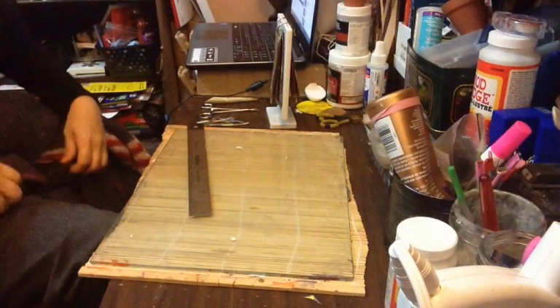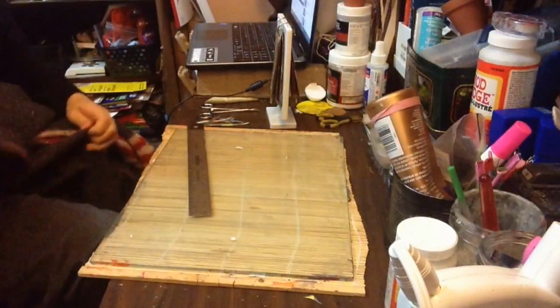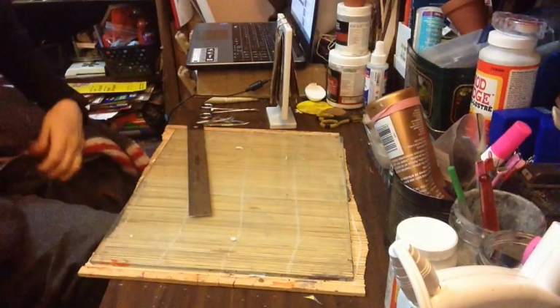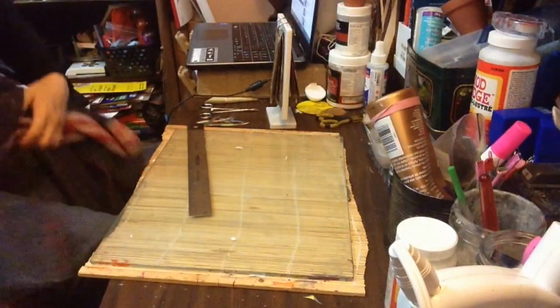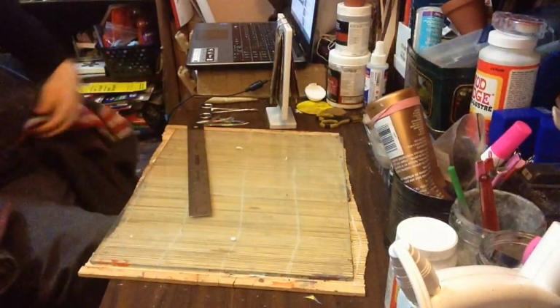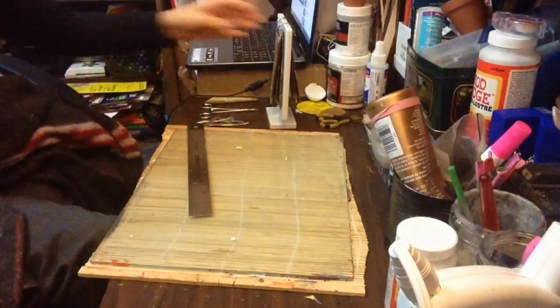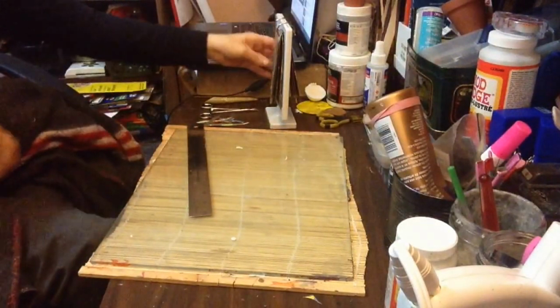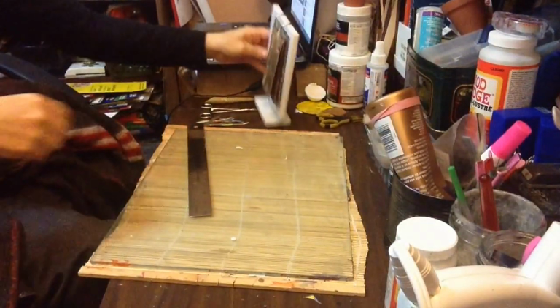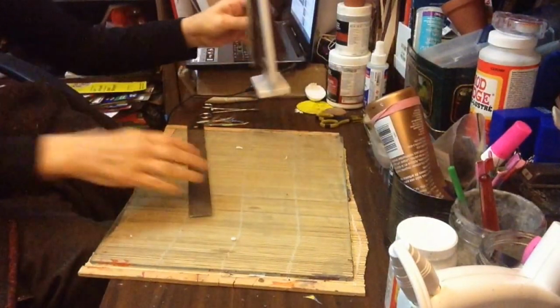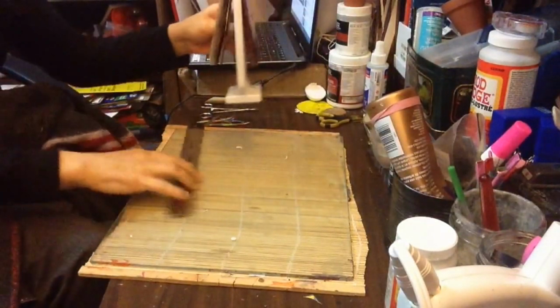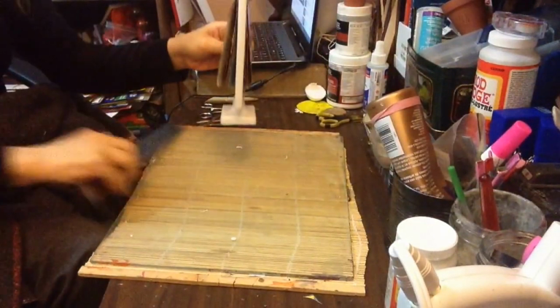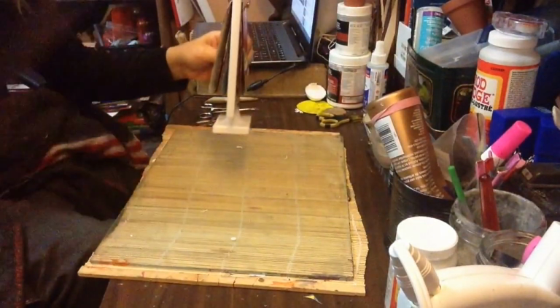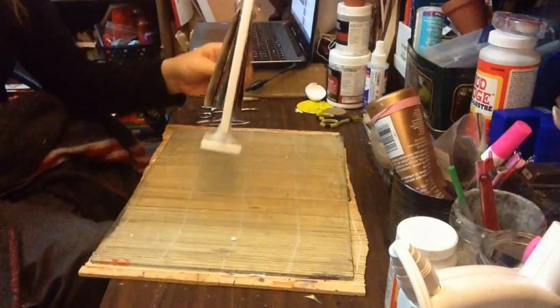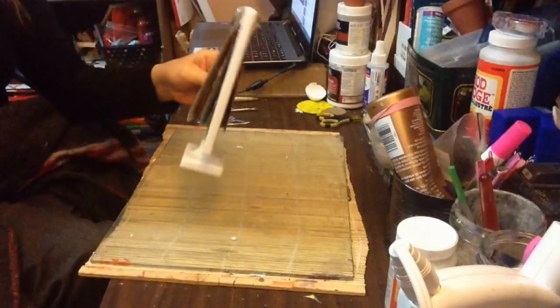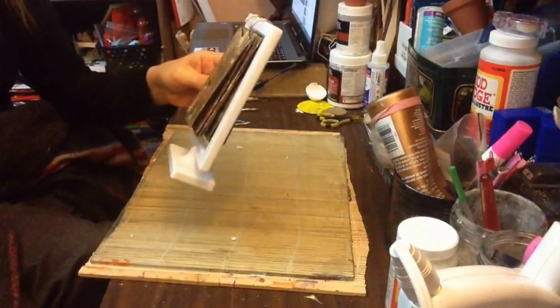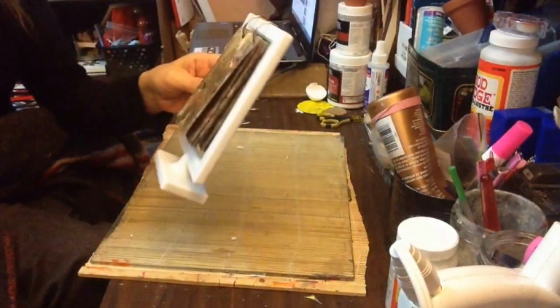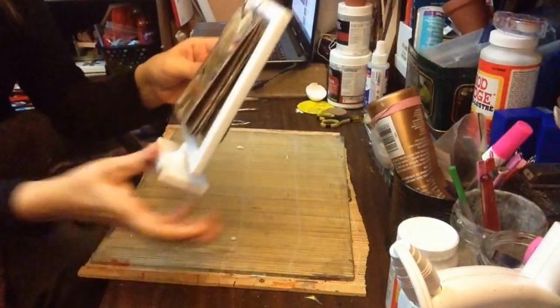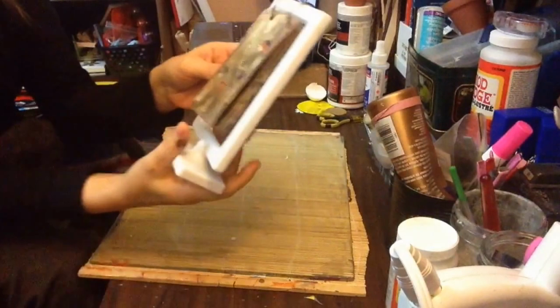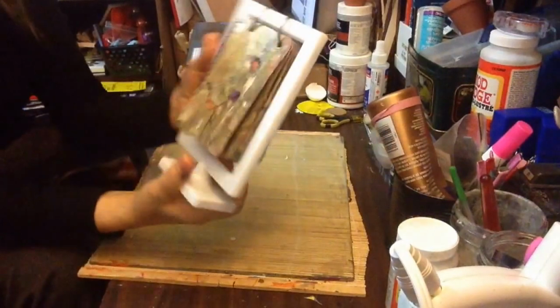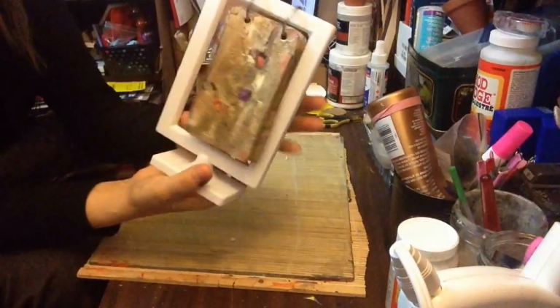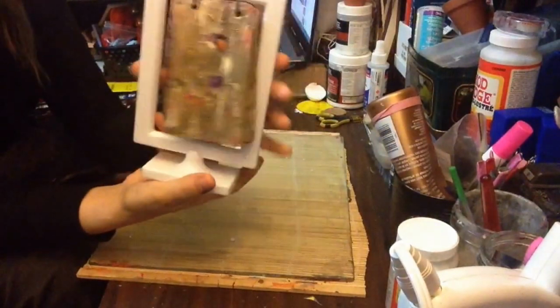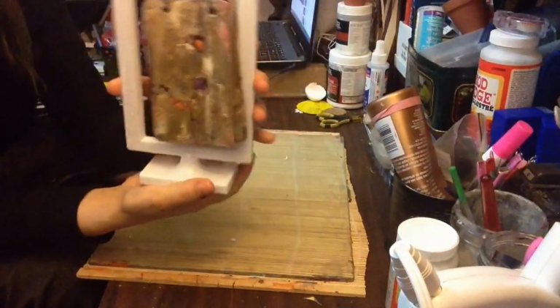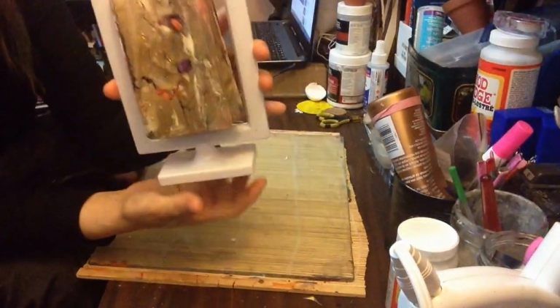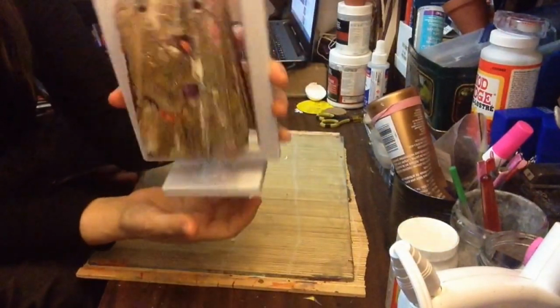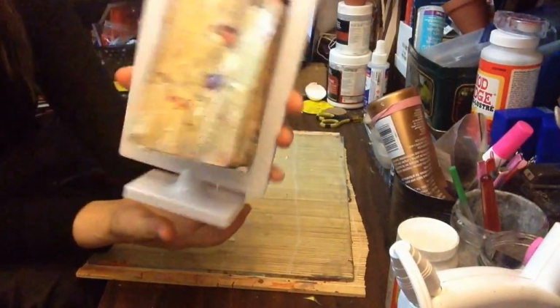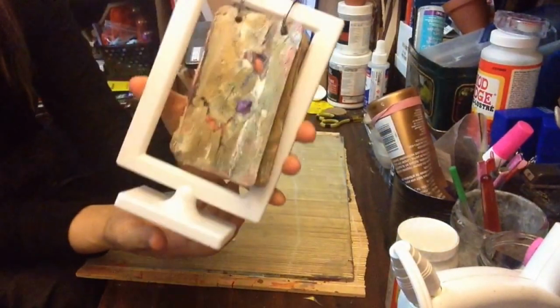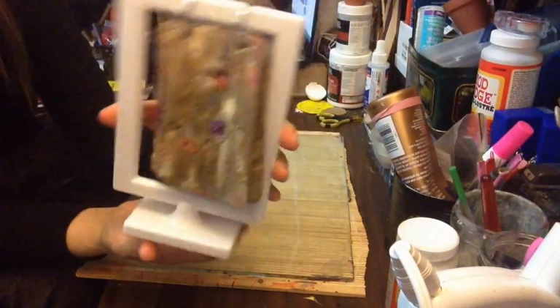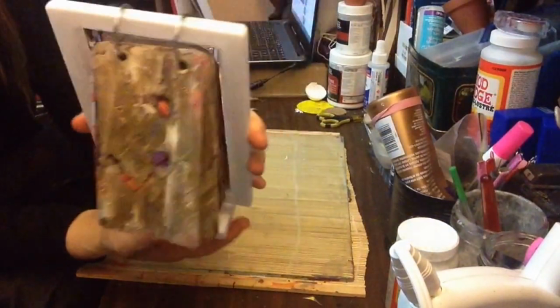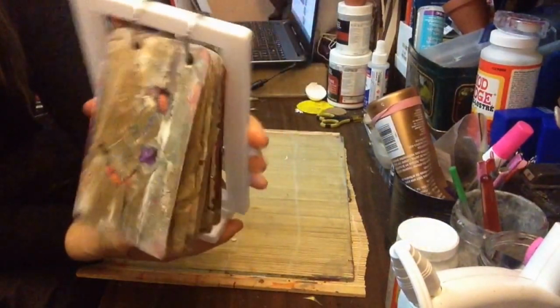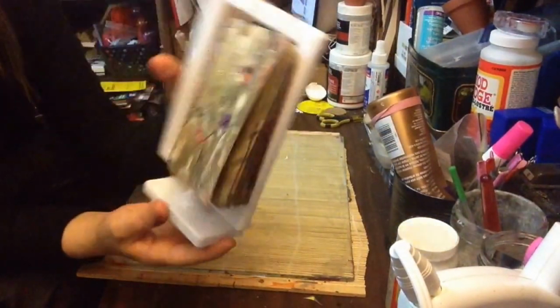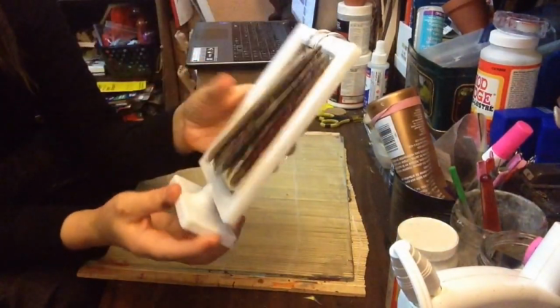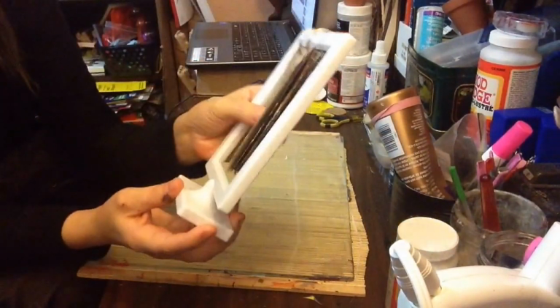Hi friends, it's coming along. Just to show you what it looks like in here.